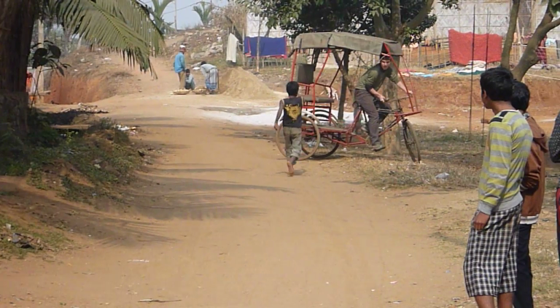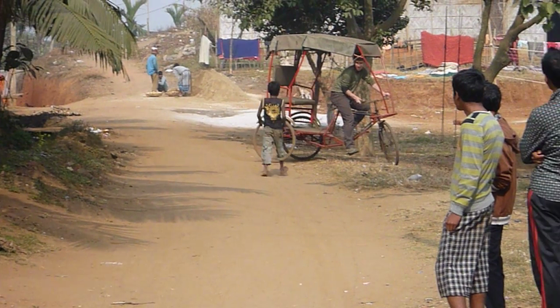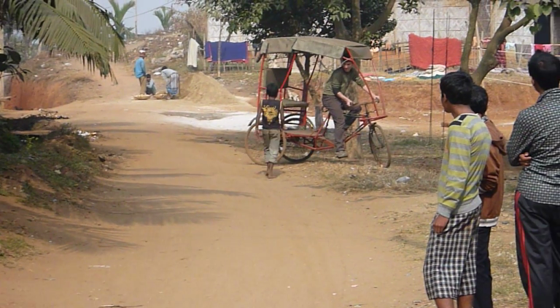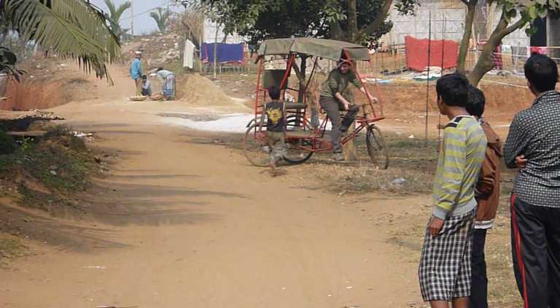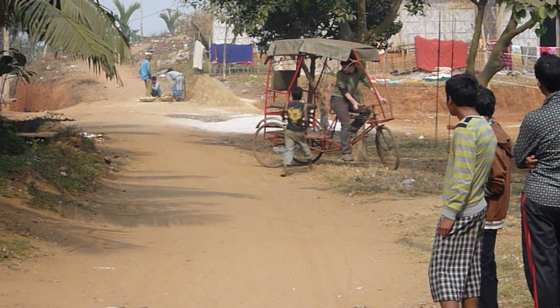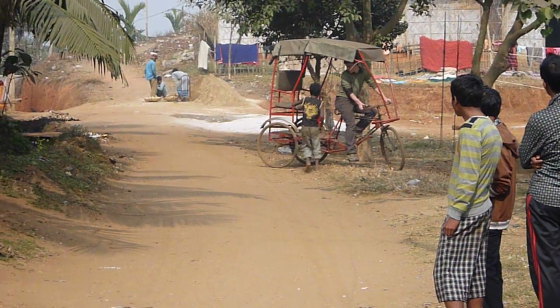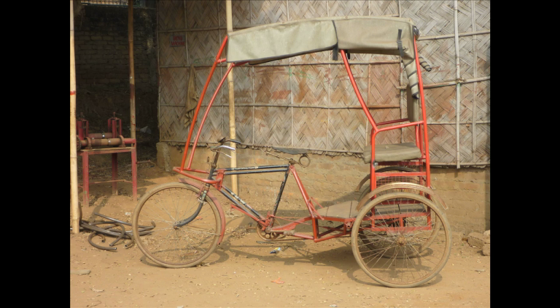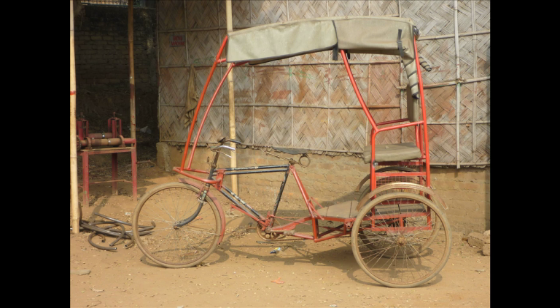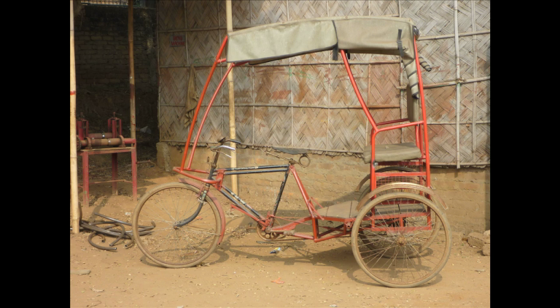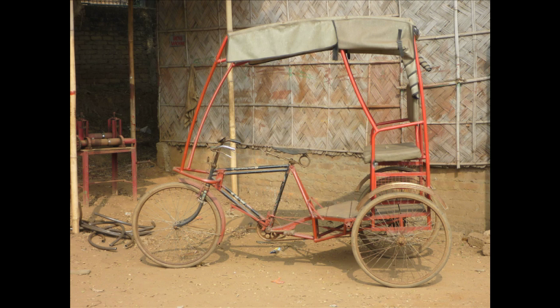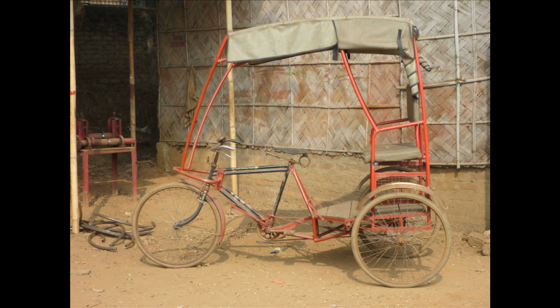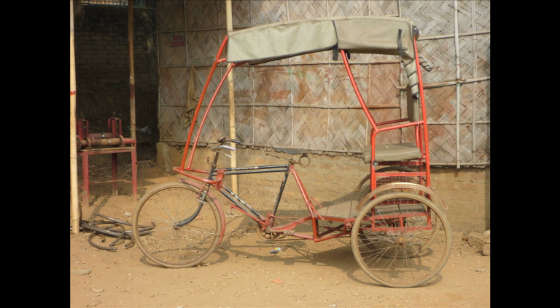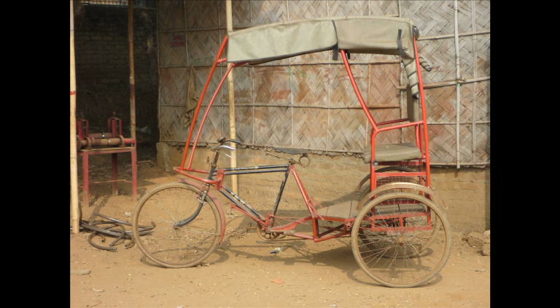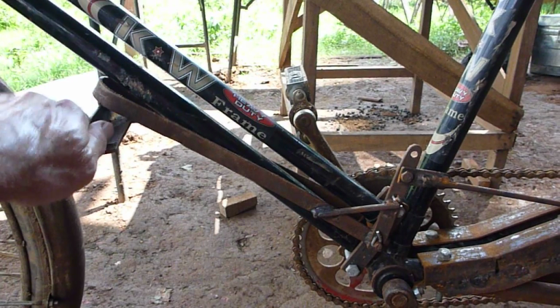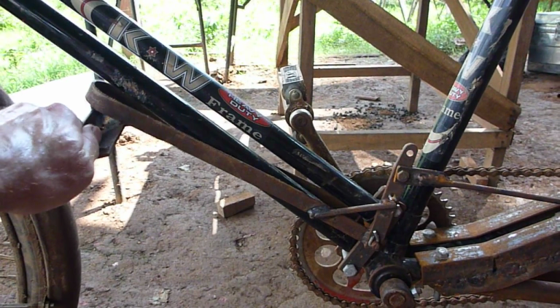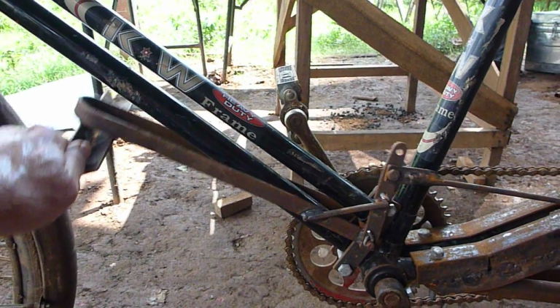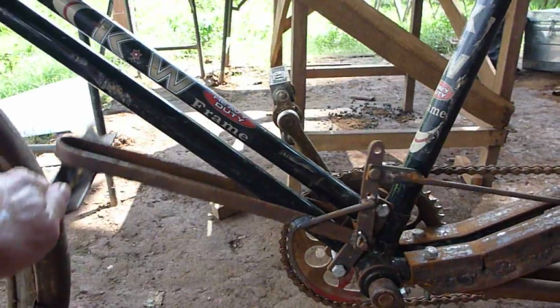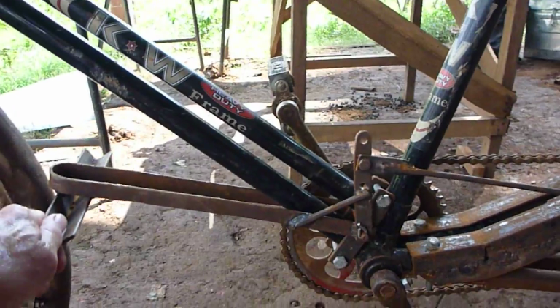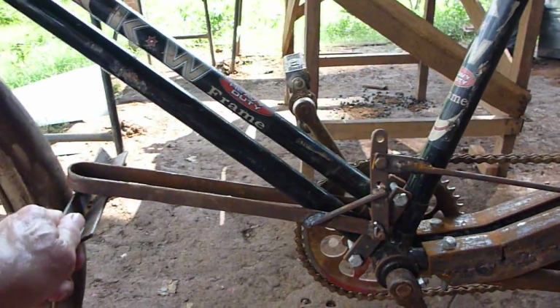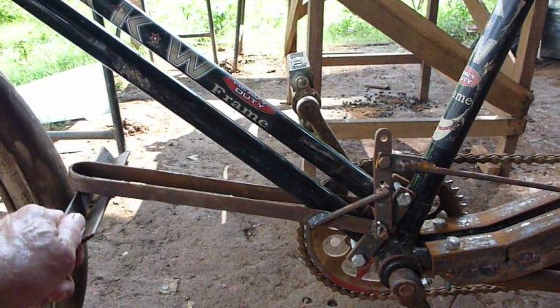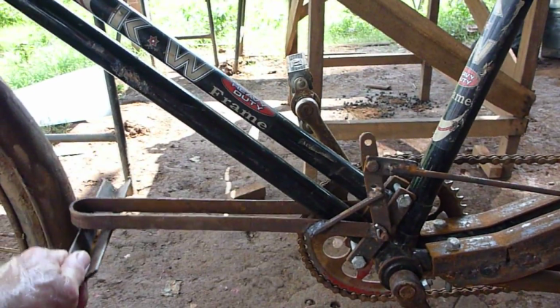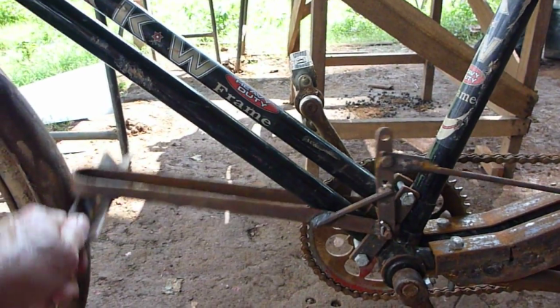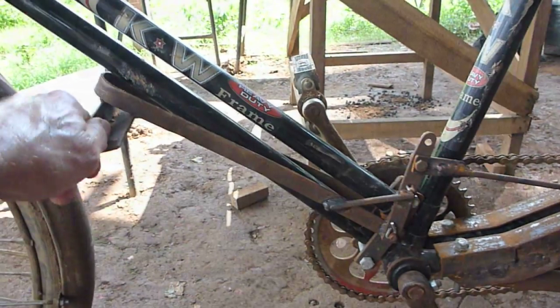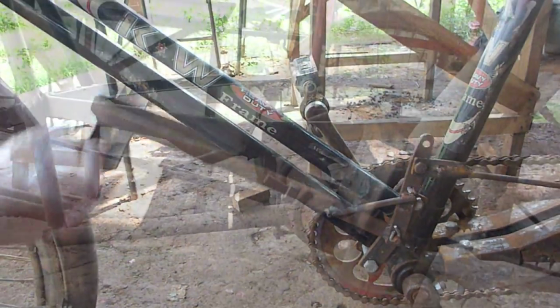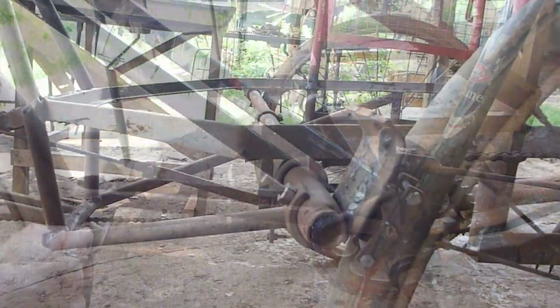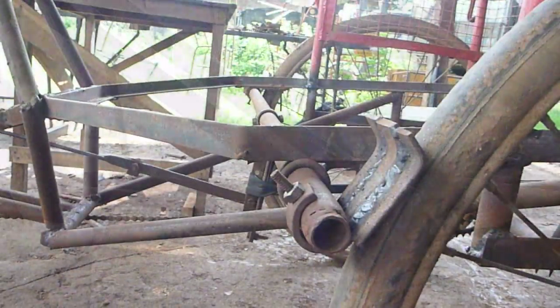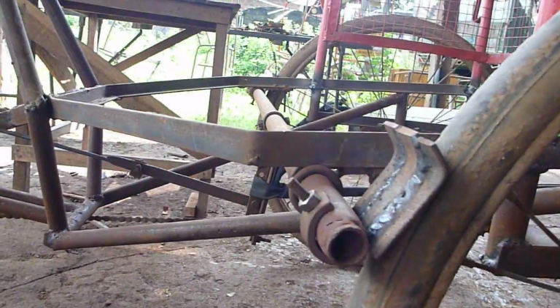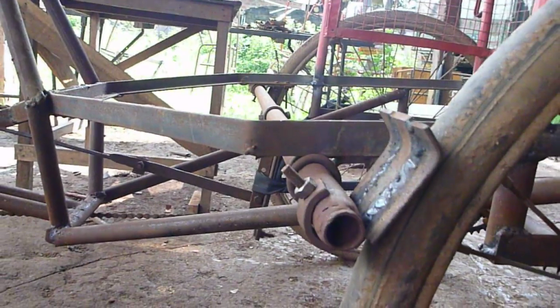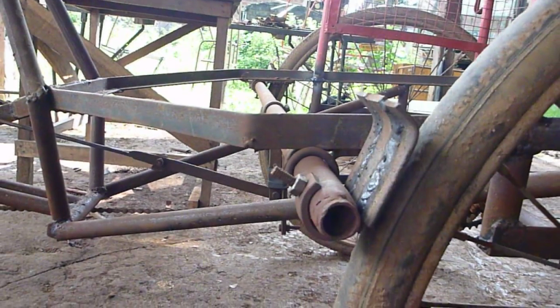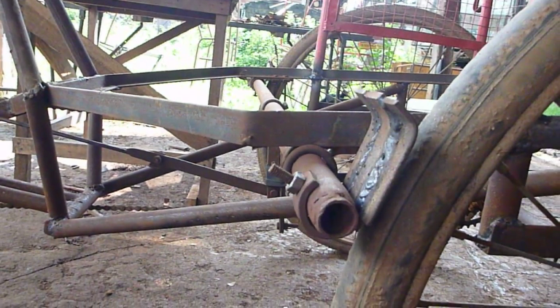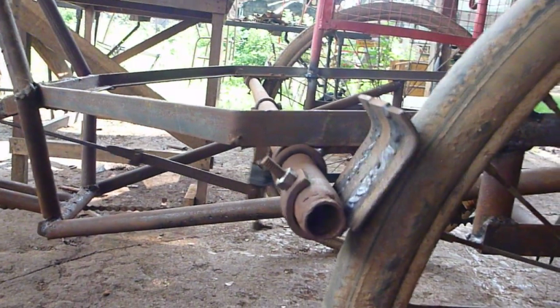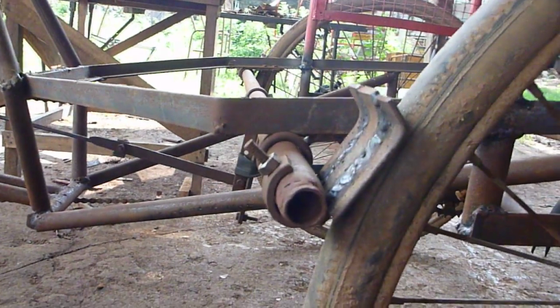We've designed a new rickshaw frame that weighs half as much as the previous model. The new frame also incorporates a foot-operated rear brake, which allows the rickshaw to stop much more quickly than the hand brake on the current rickshaw.